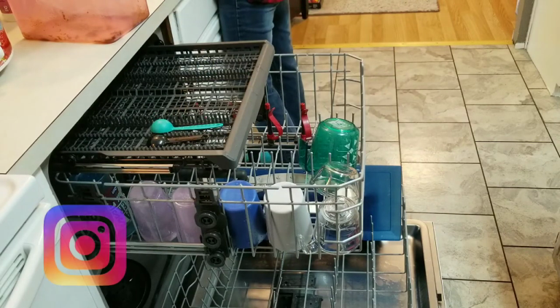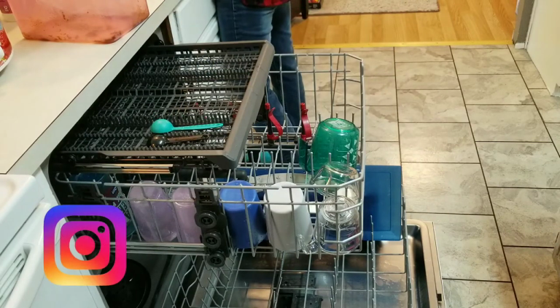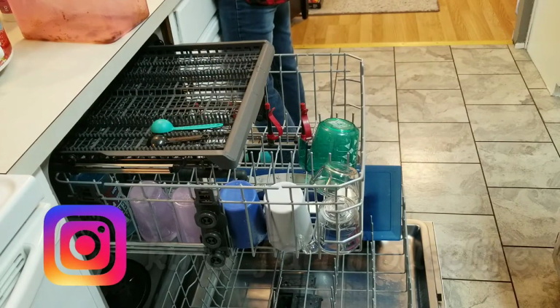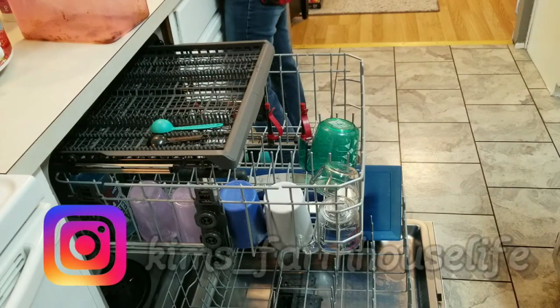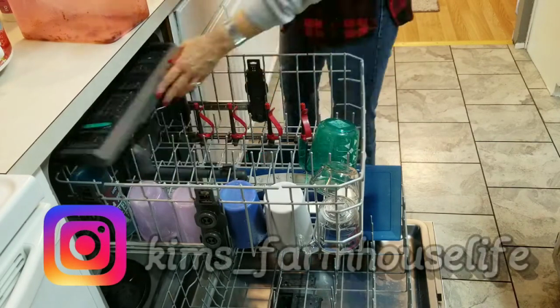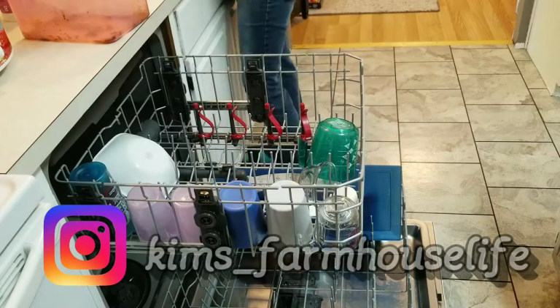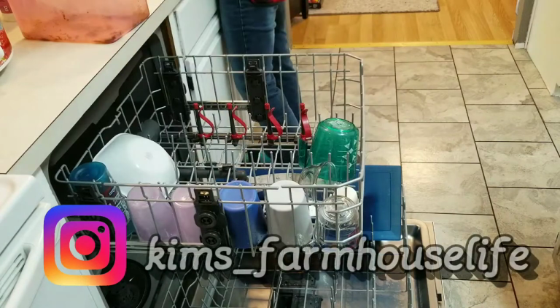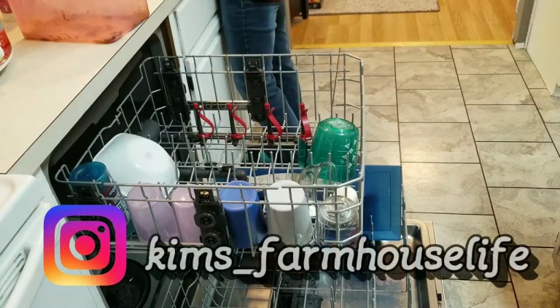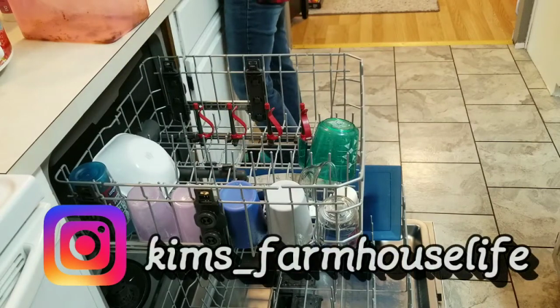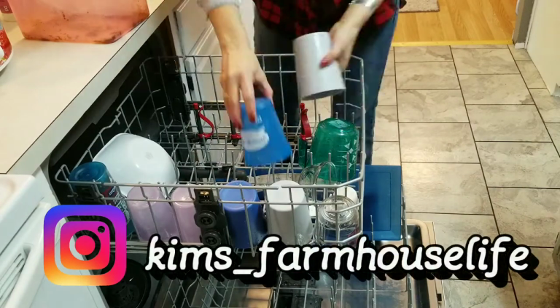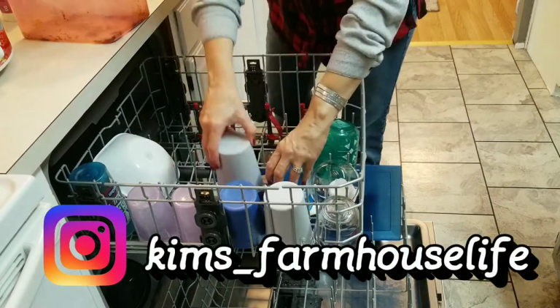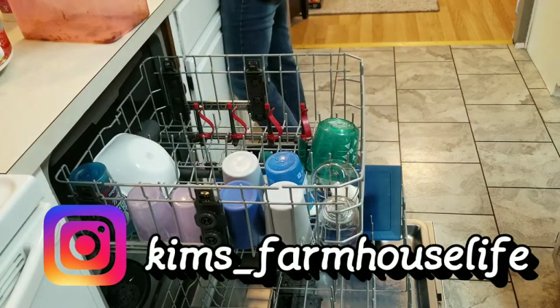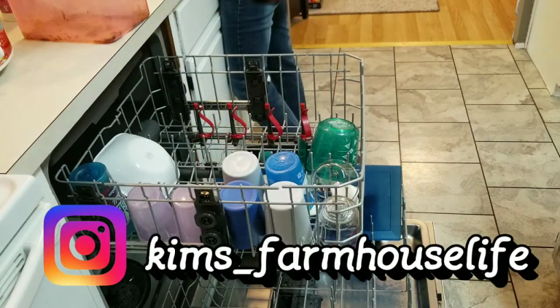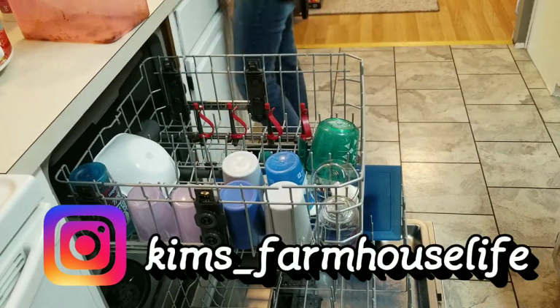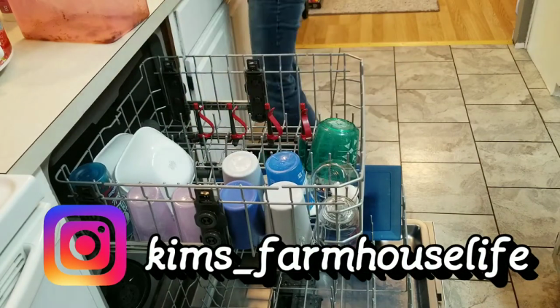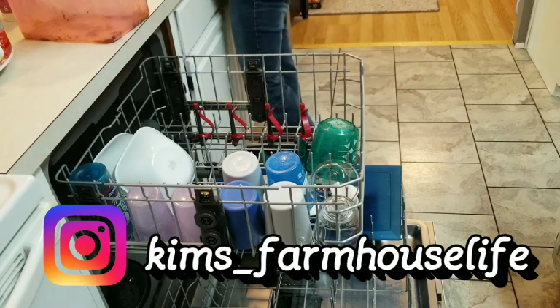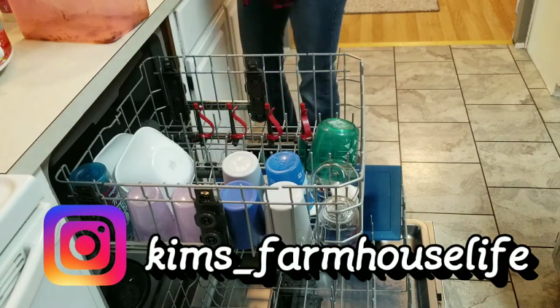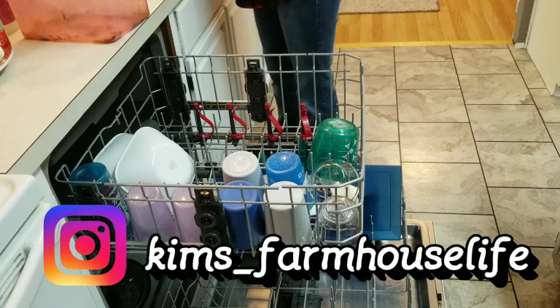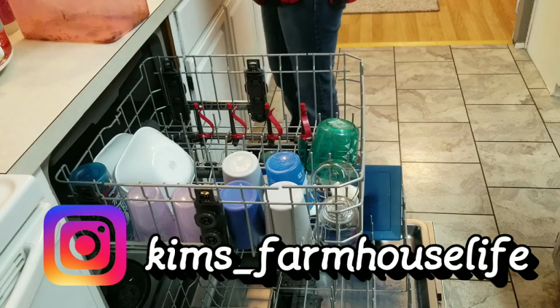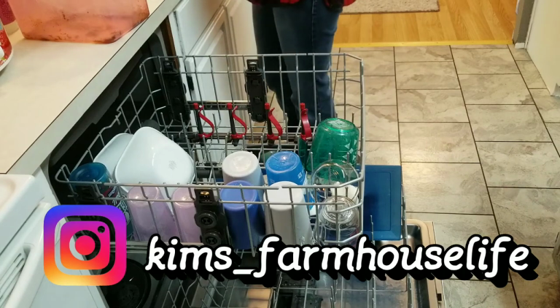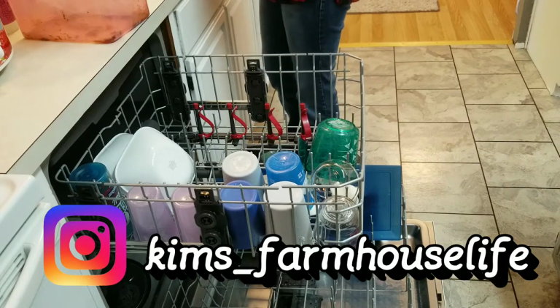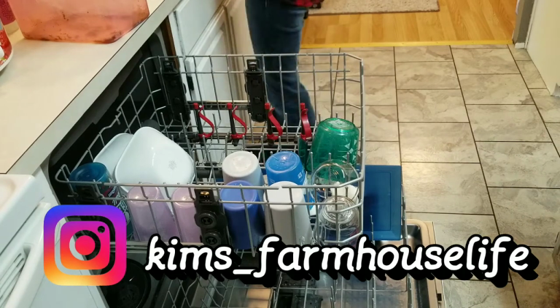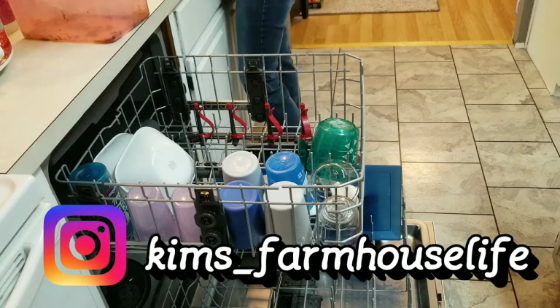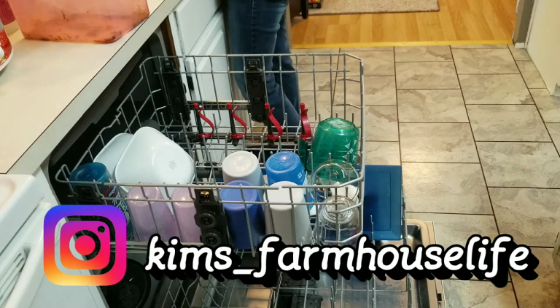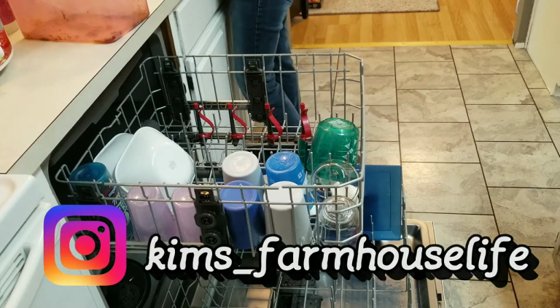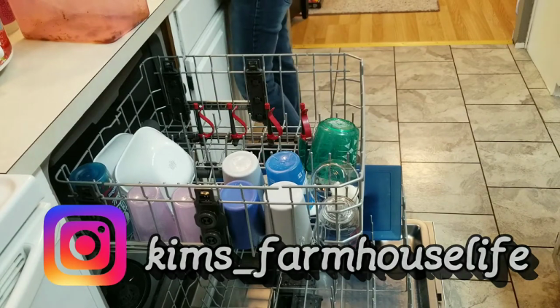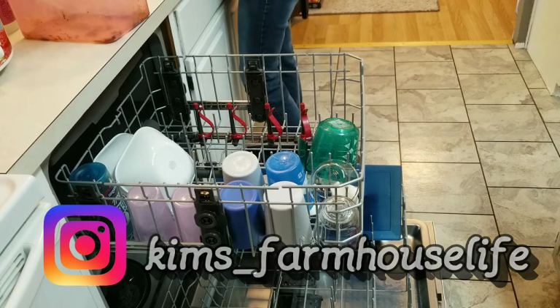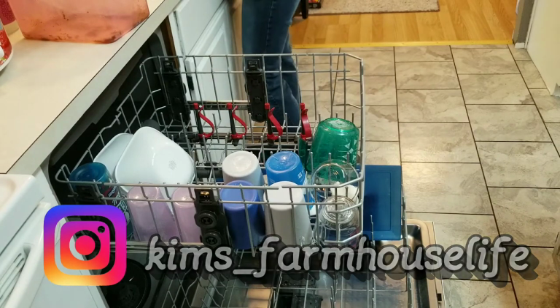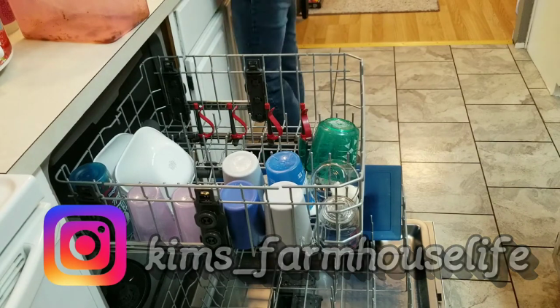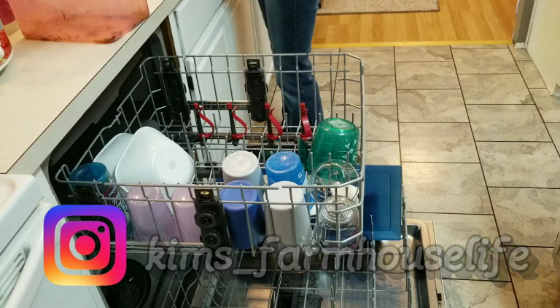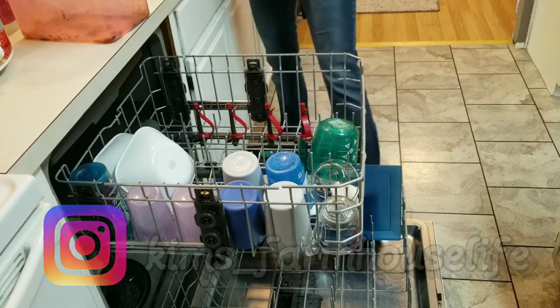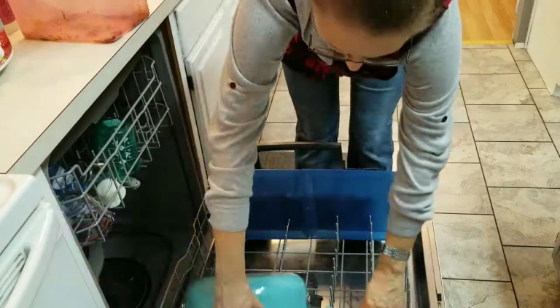I thought I would let you know you should join me over on Instagram at kims_farmhouse_life. Over there I post stories daily and I try to bring a little bit of inspiration and laughter to everyone who visits.